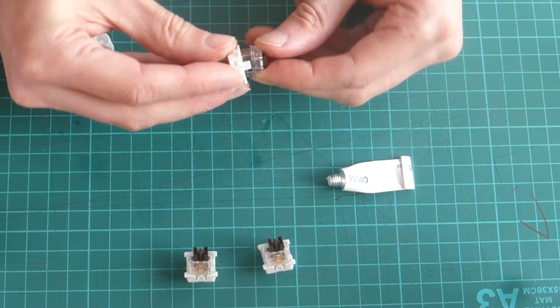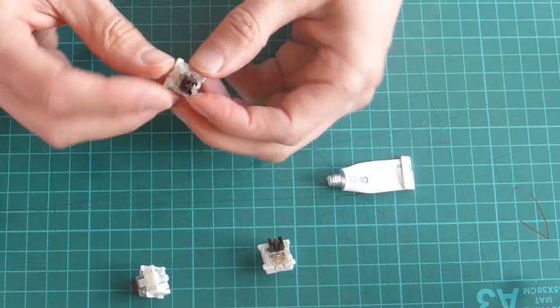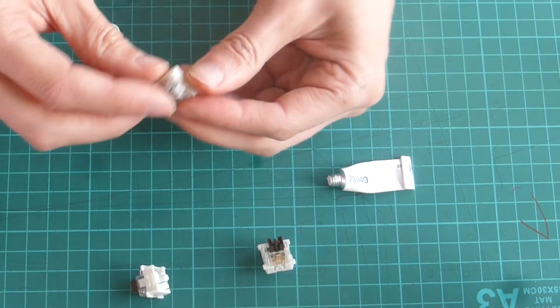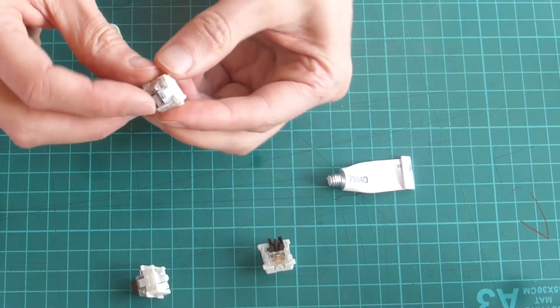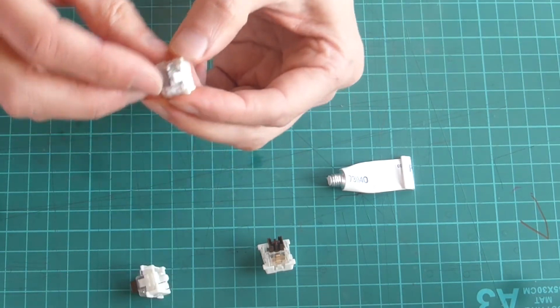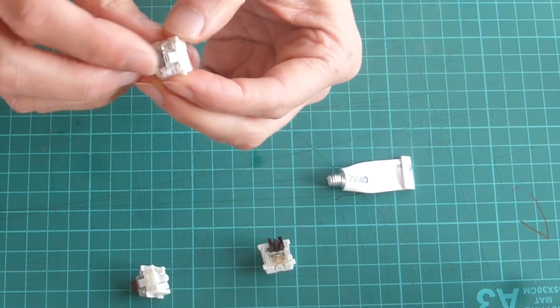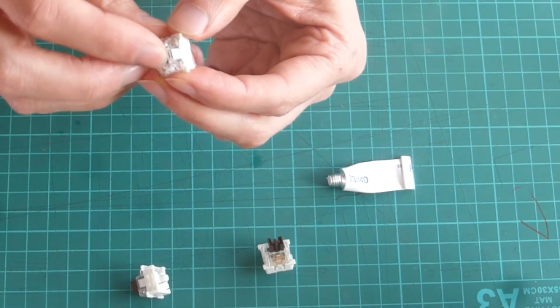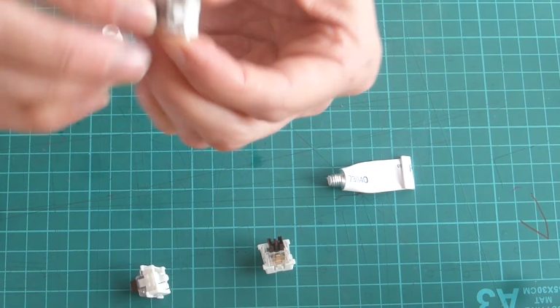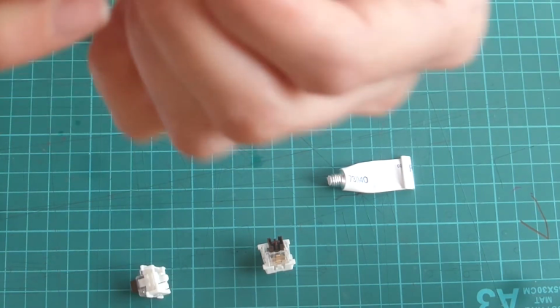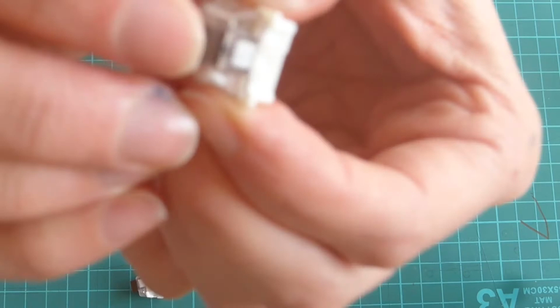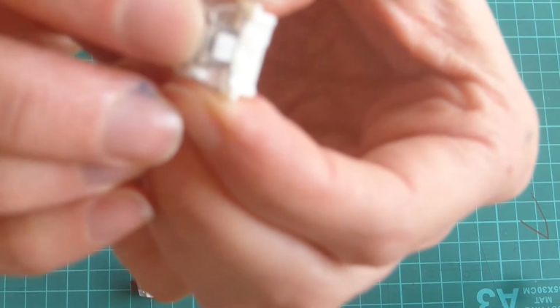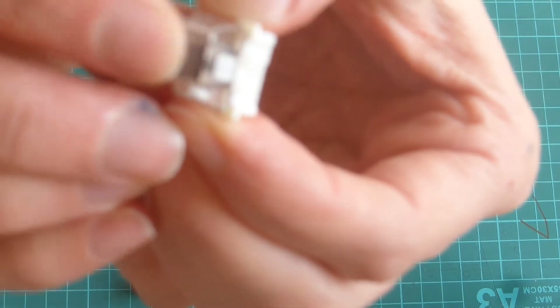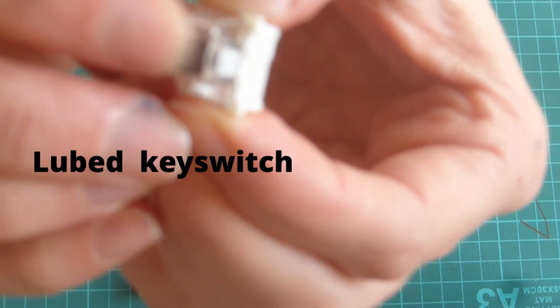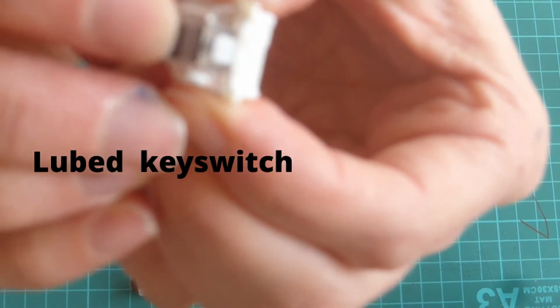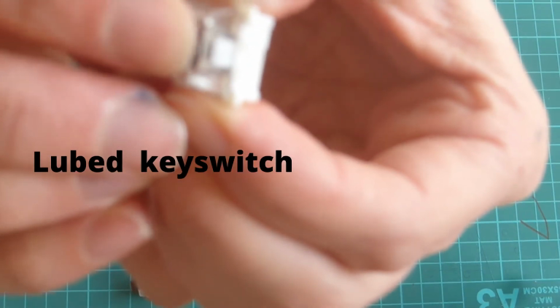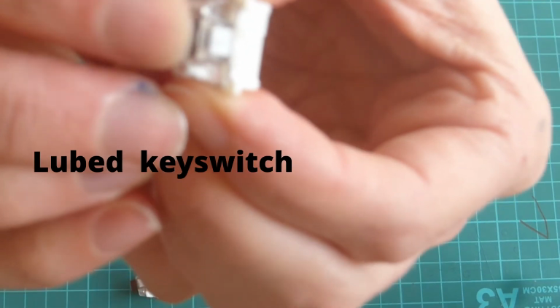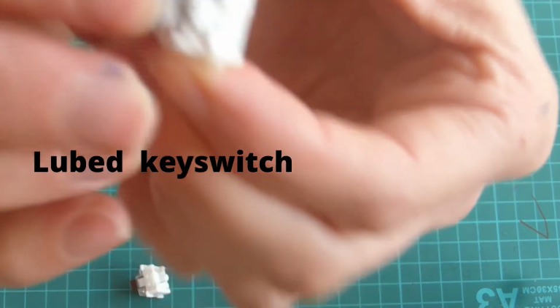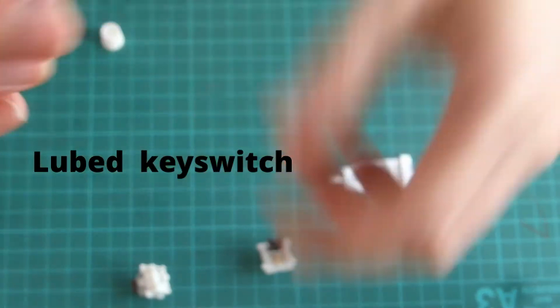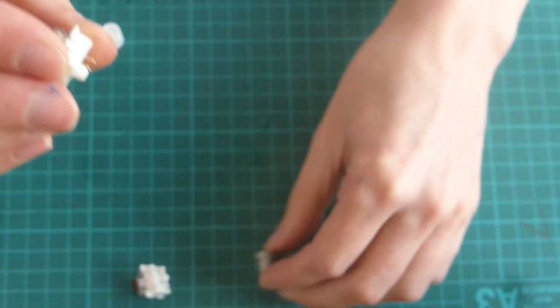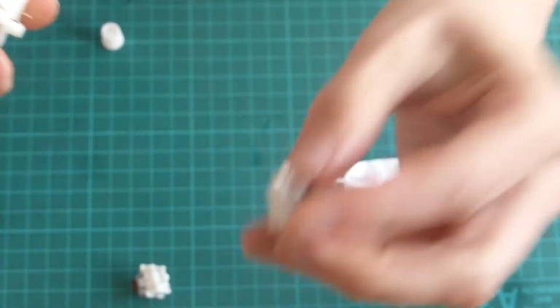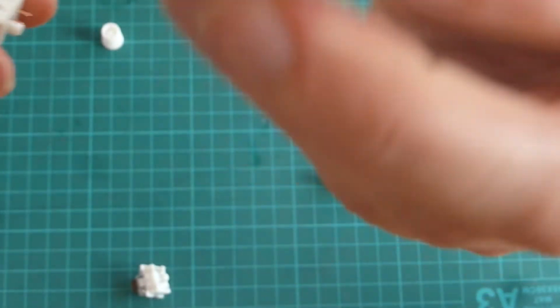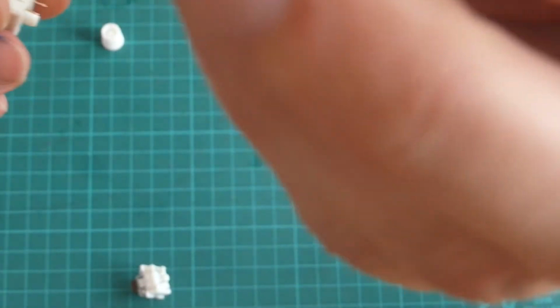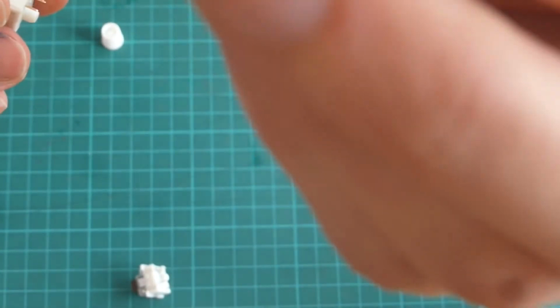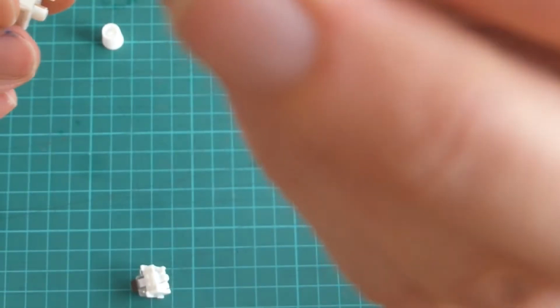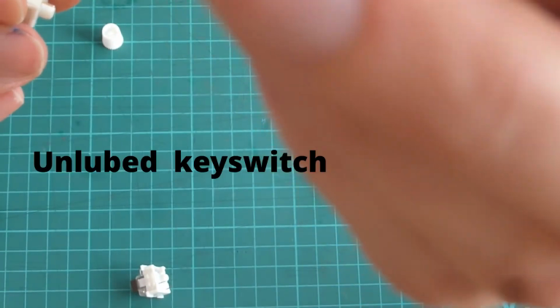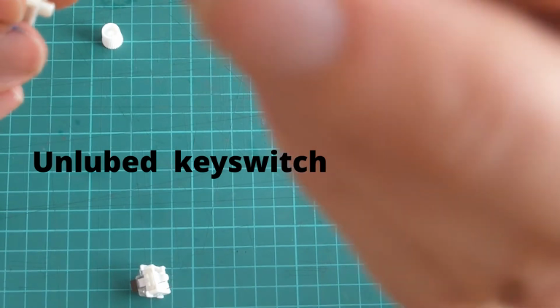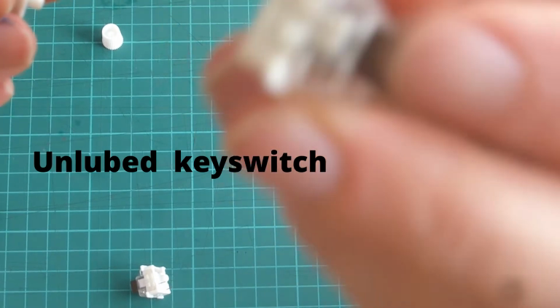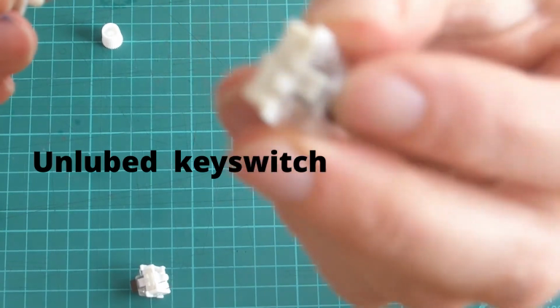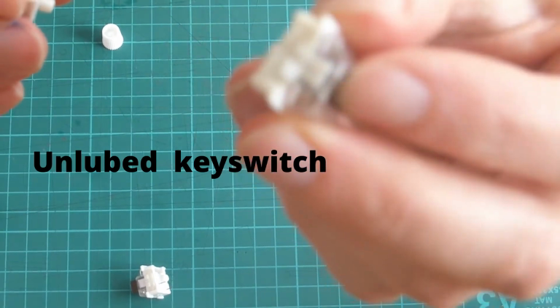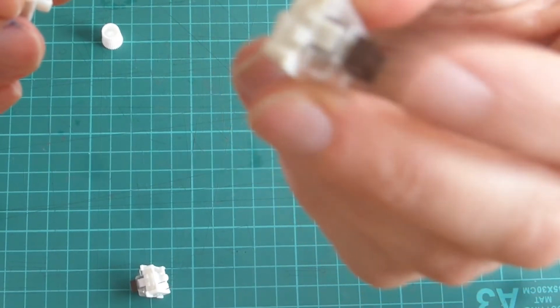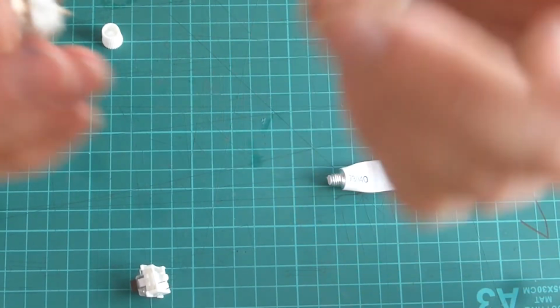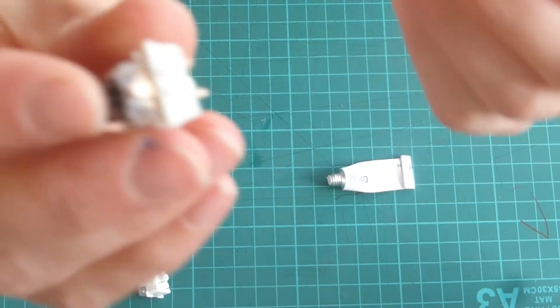So if I crank the gain on the volume up to 11, that scratchy noise is two kids scribbling crayons a couple of metres or so away. There is some noise at arm's length, but it's not enough to trouble me.